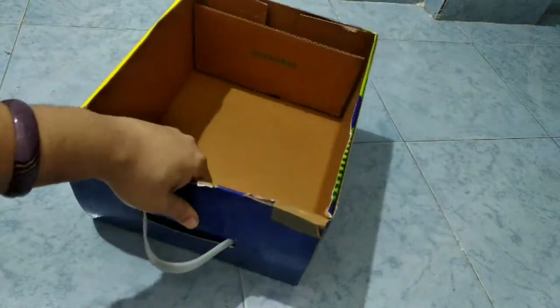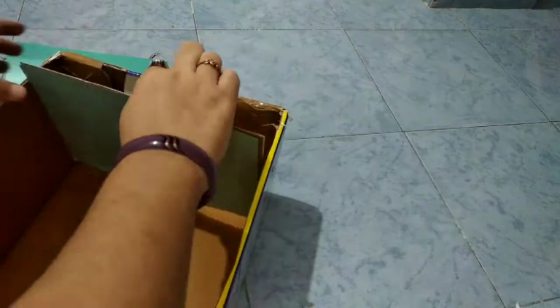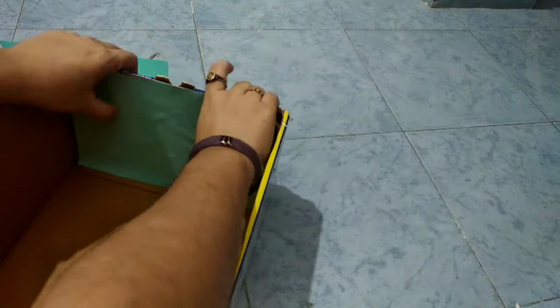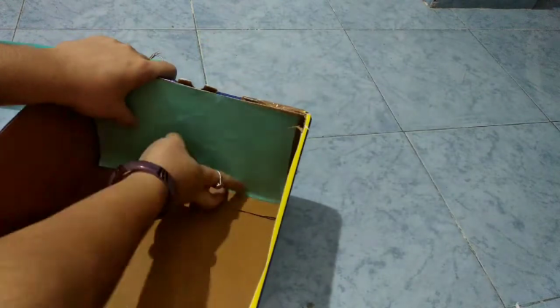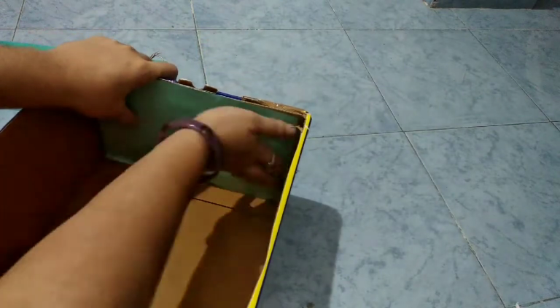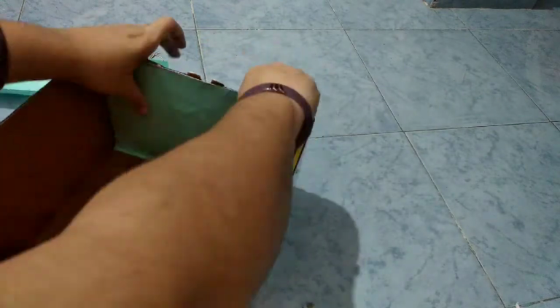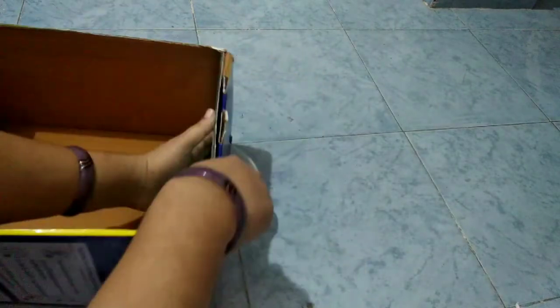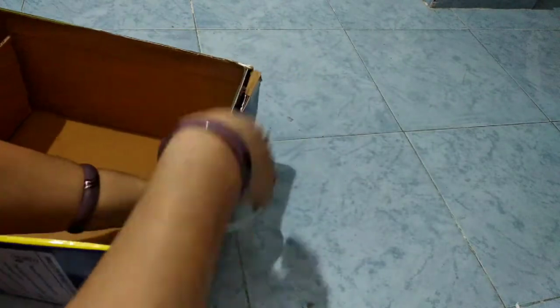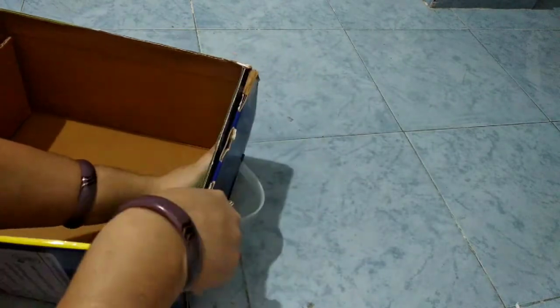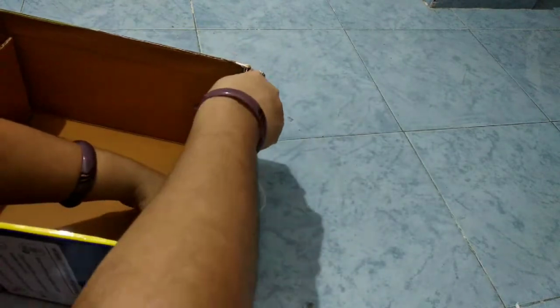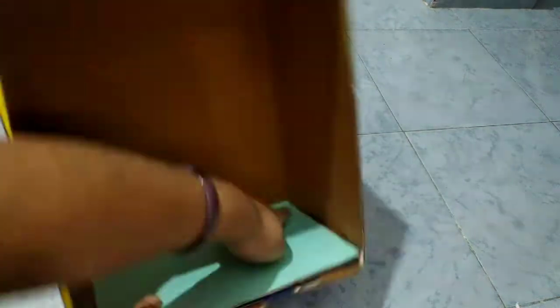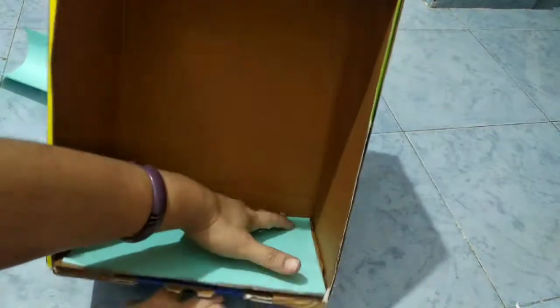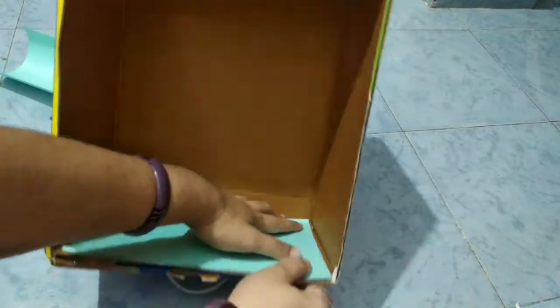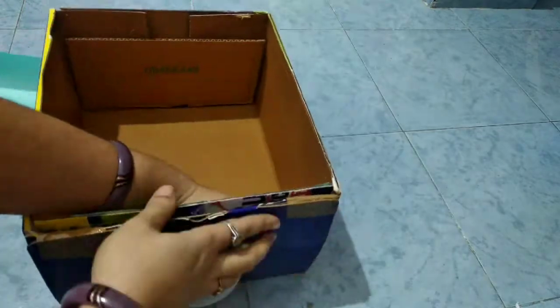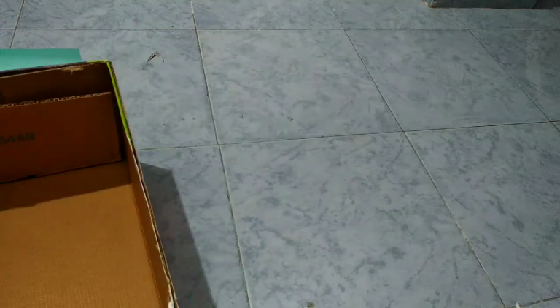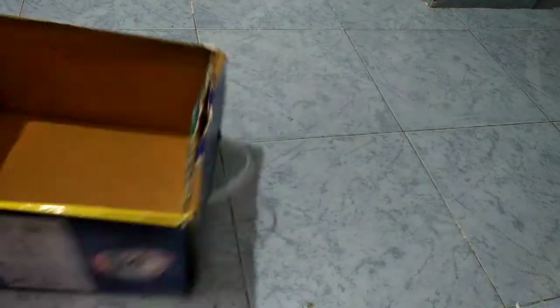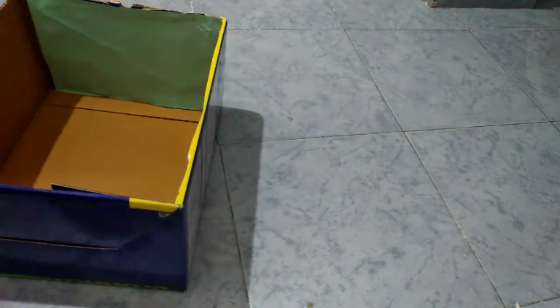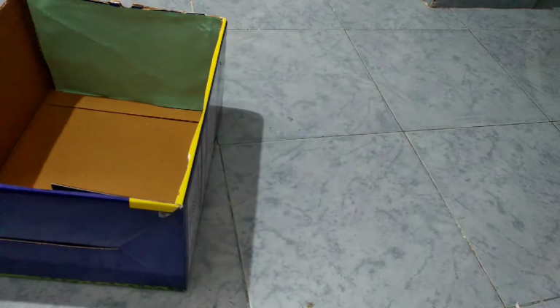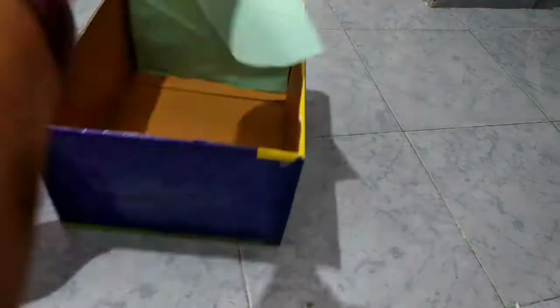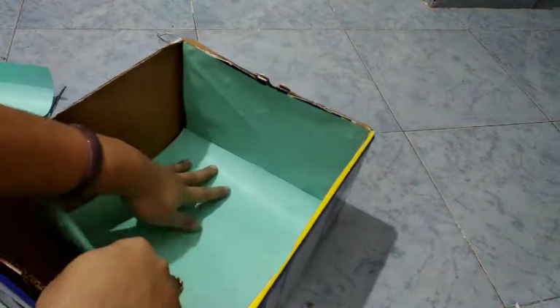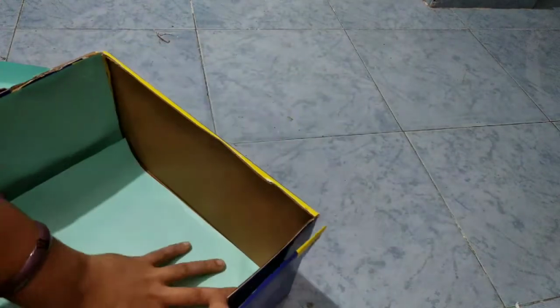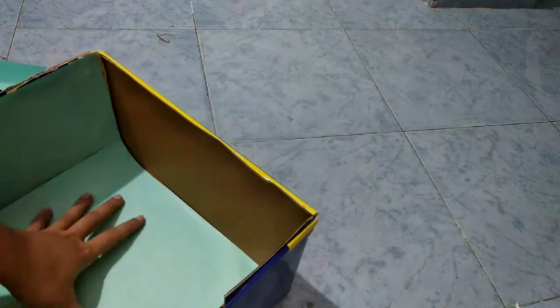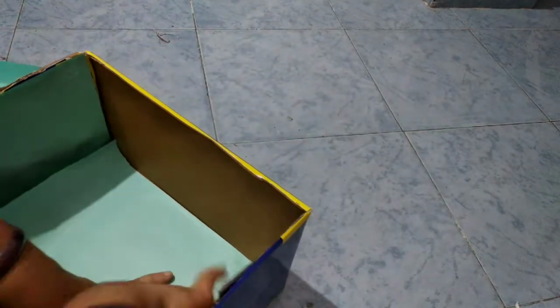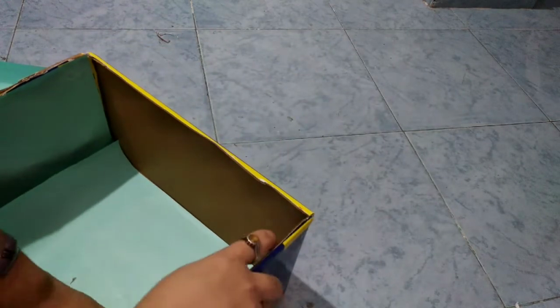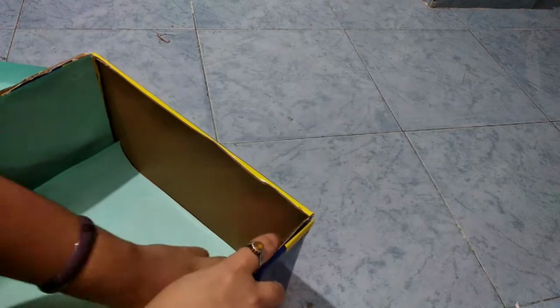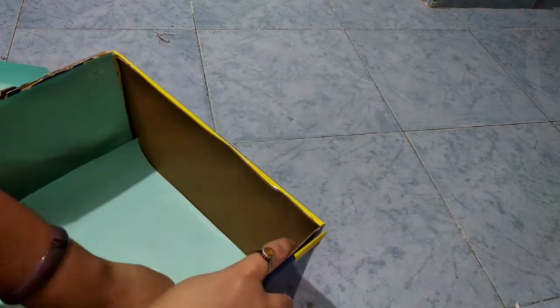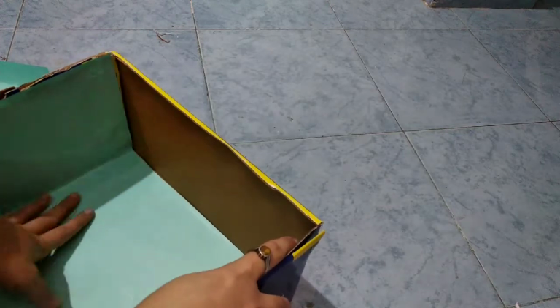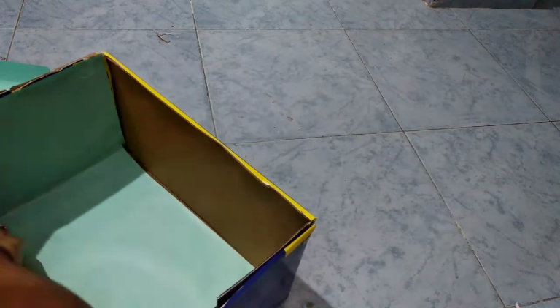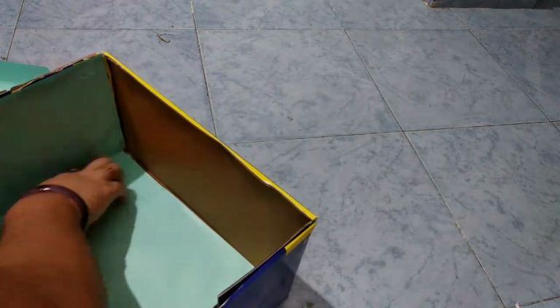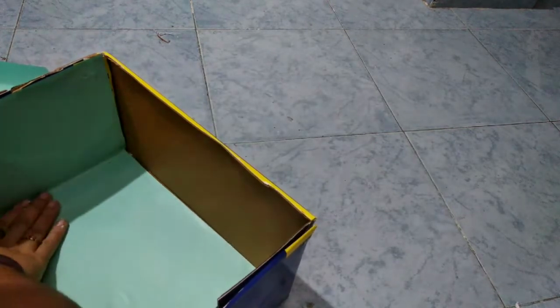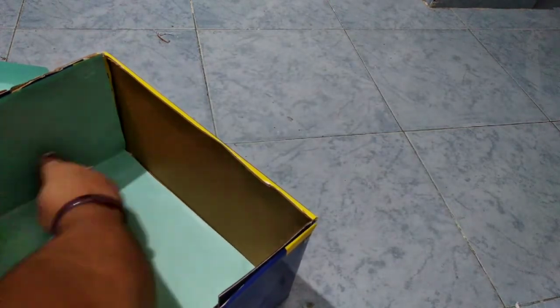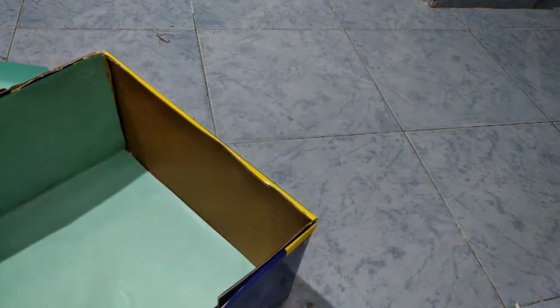I have a cardboard for two sides. We are ready for this trail. We will also decorate it. I will use the chart paper inside.